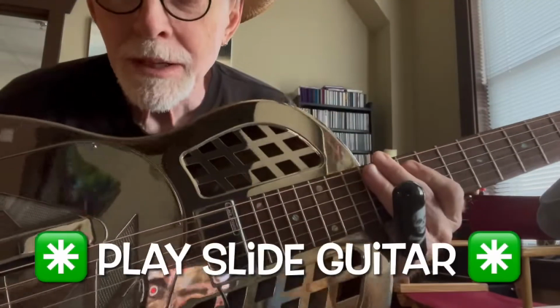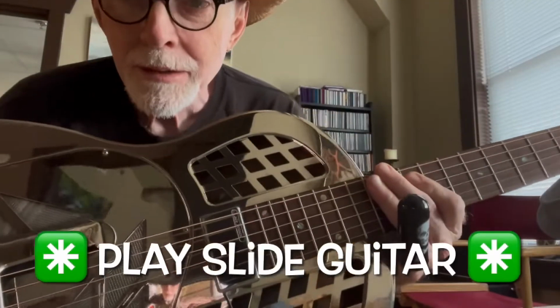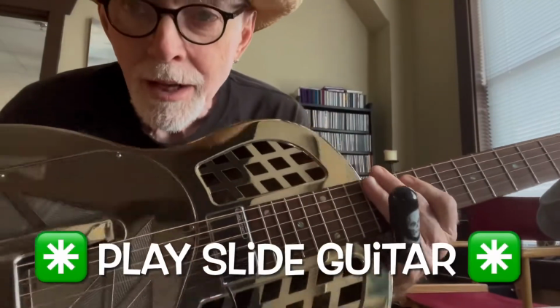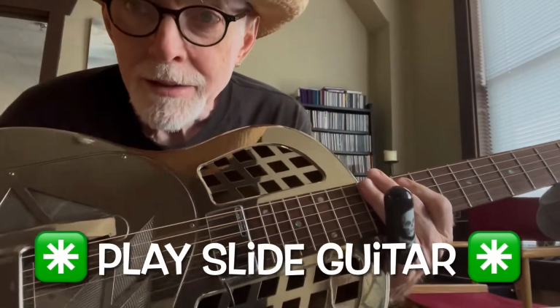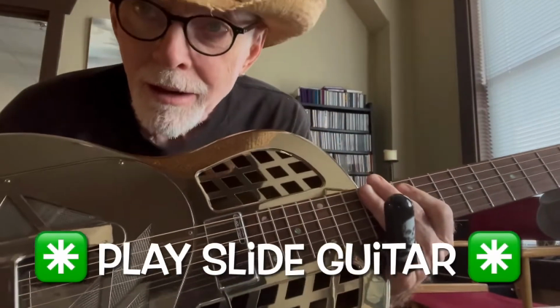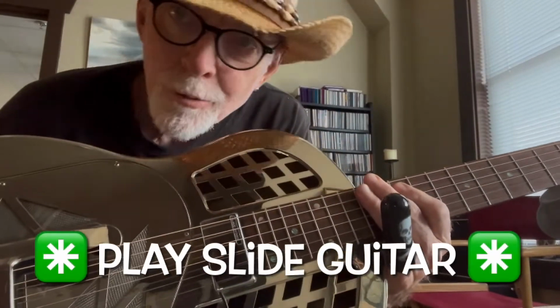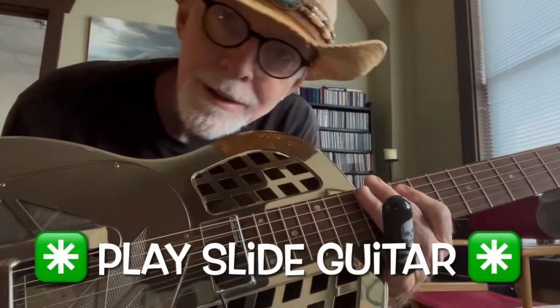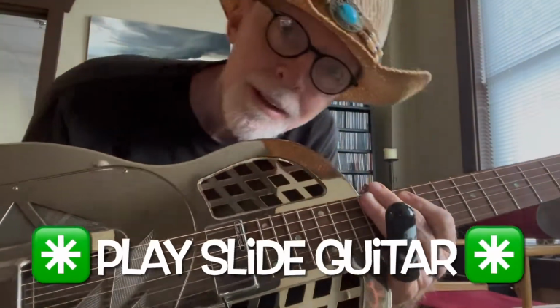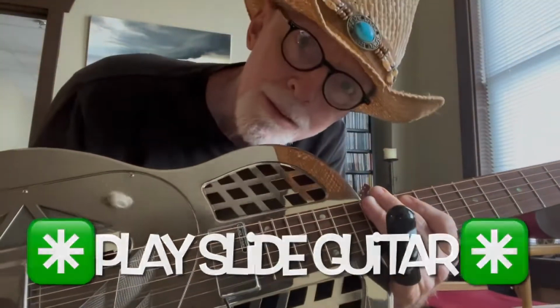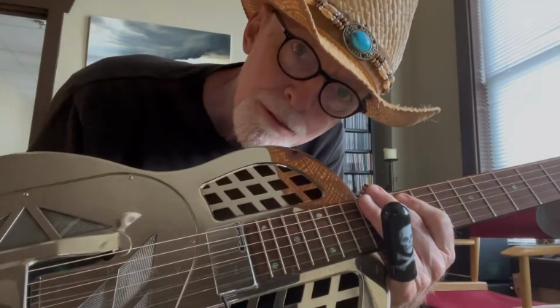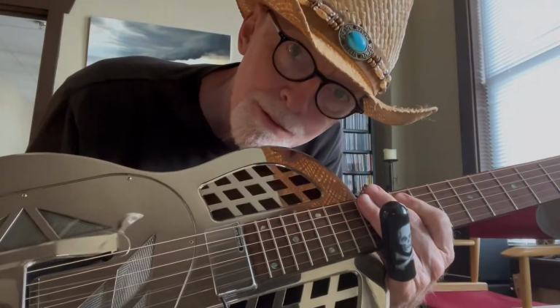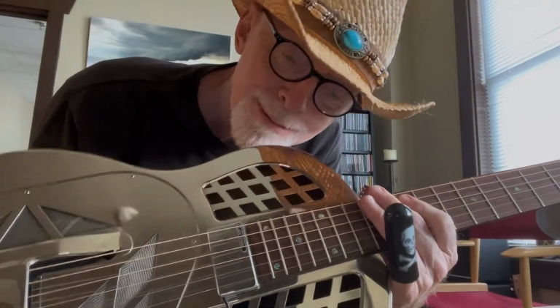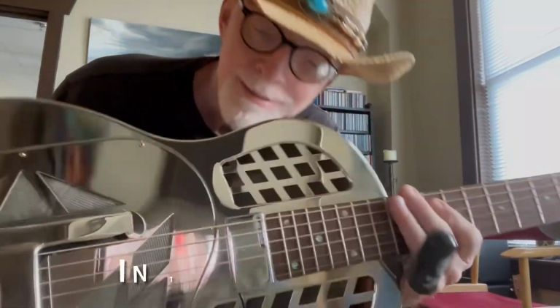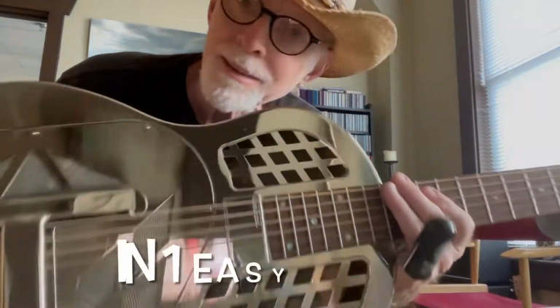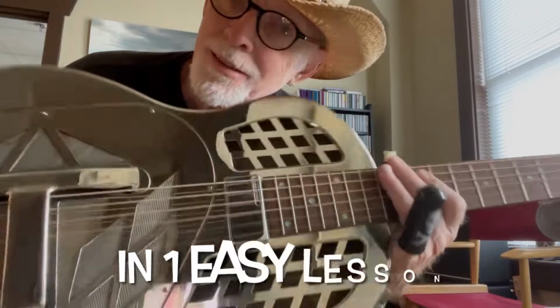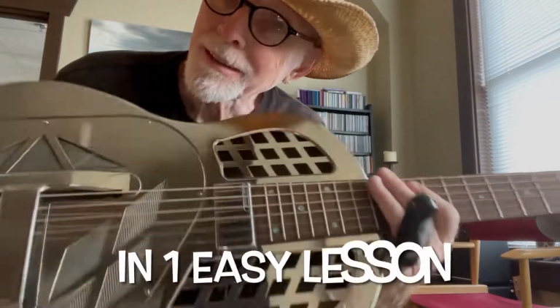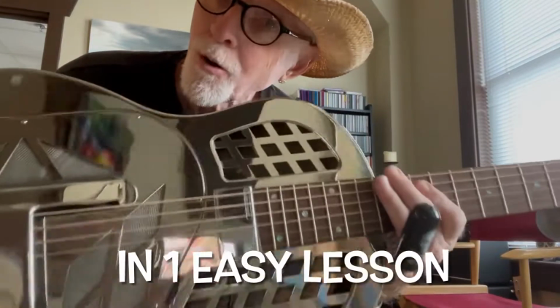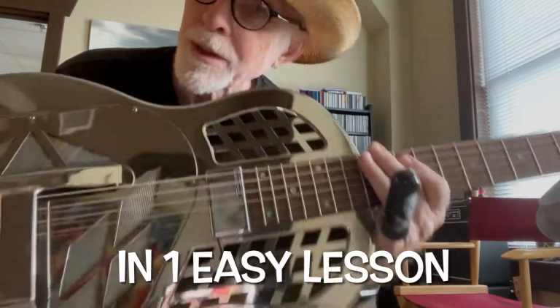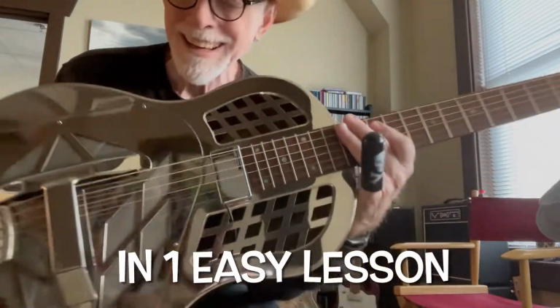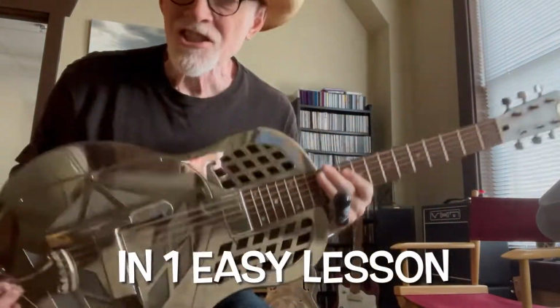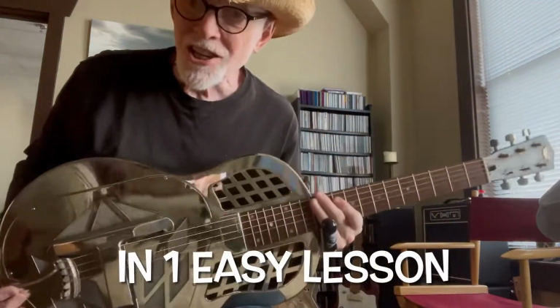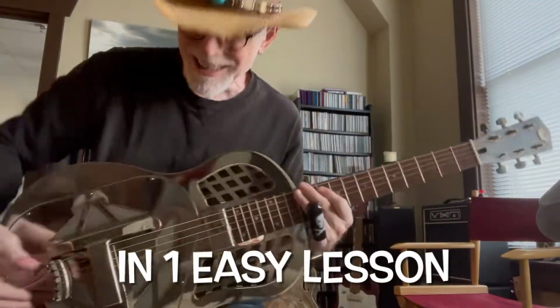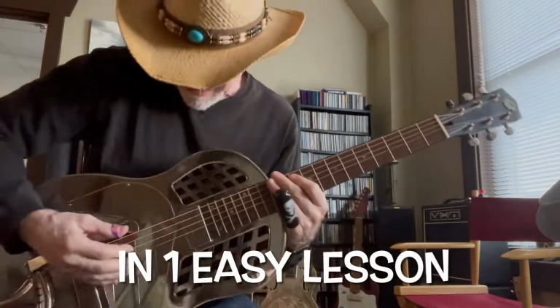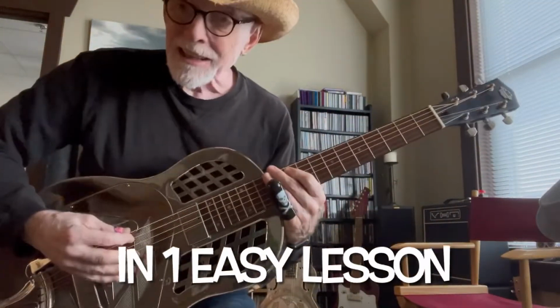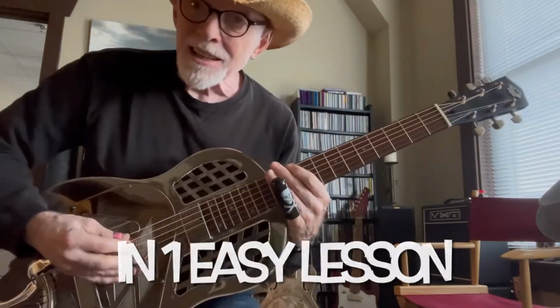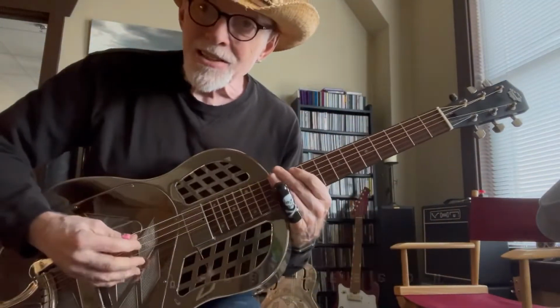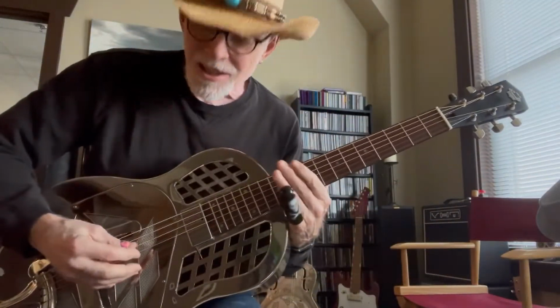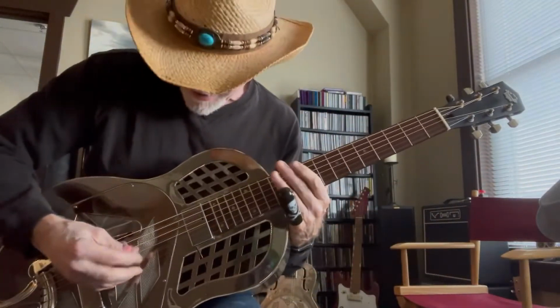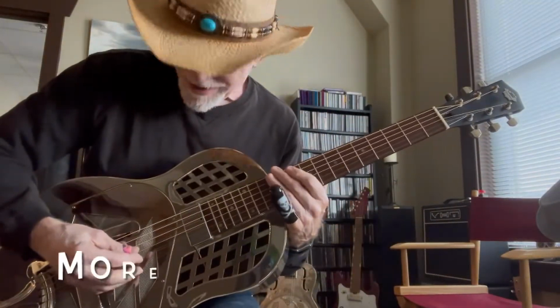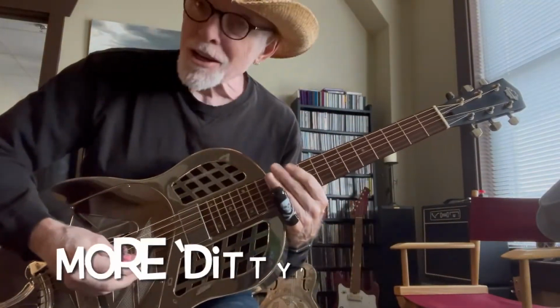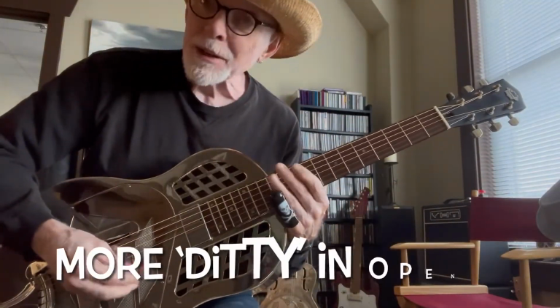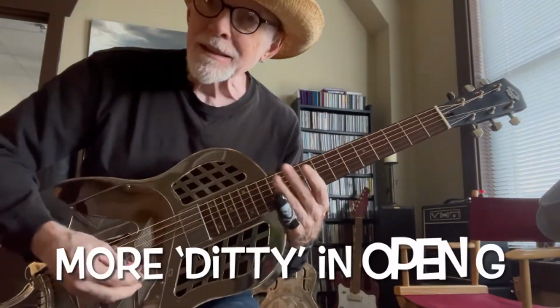Play slide guitar in one easy lesson. This is an open G tuning: D, G, D, G, B, D.